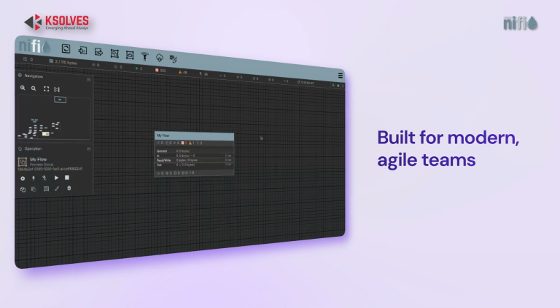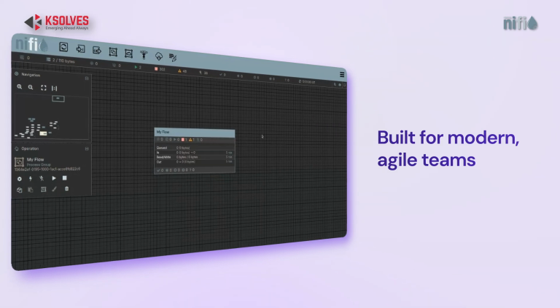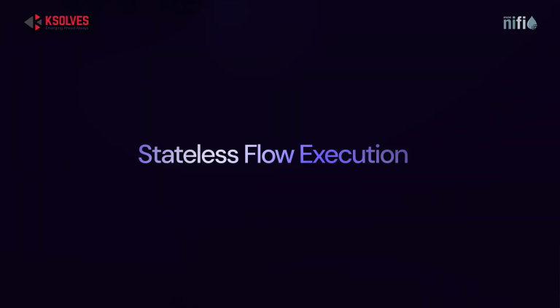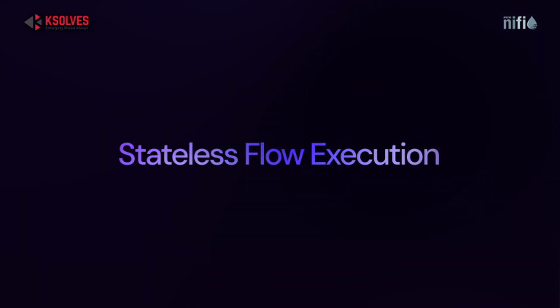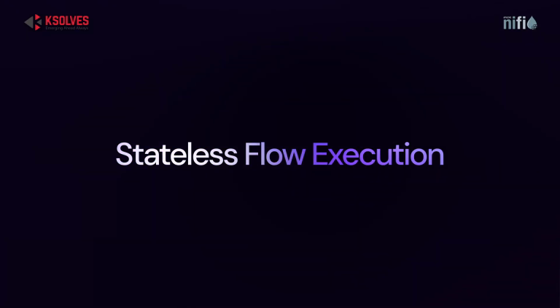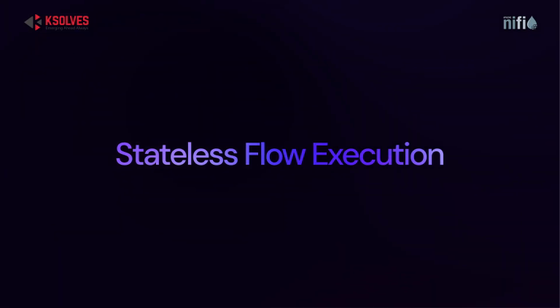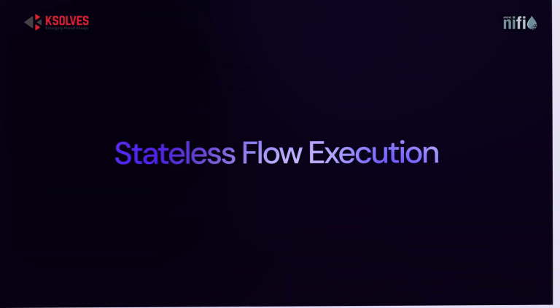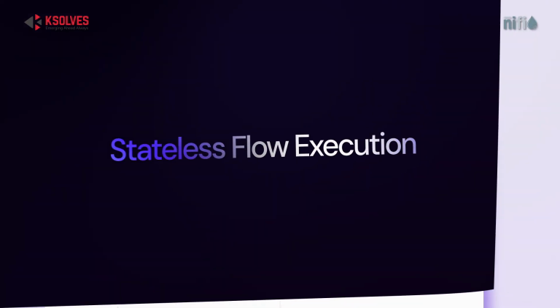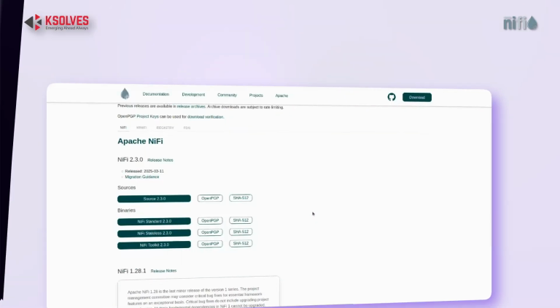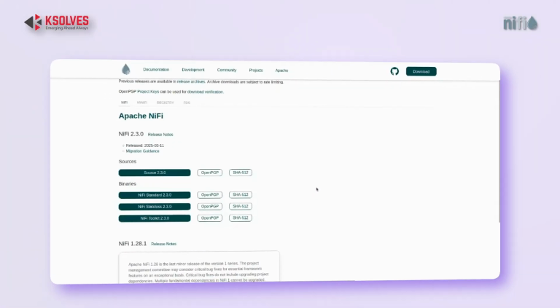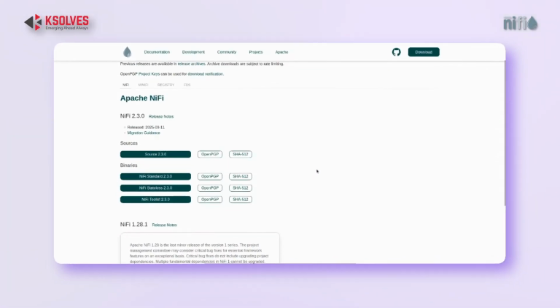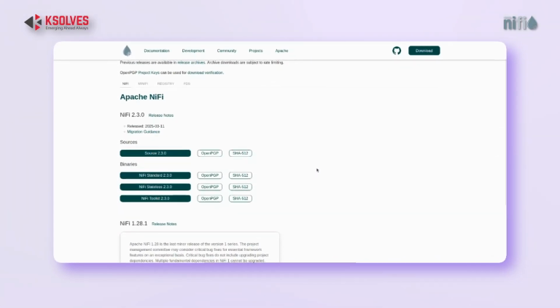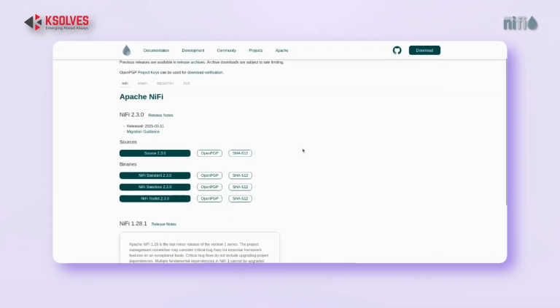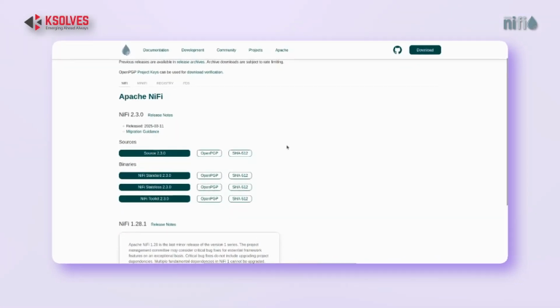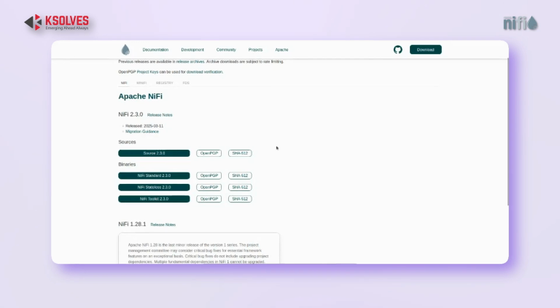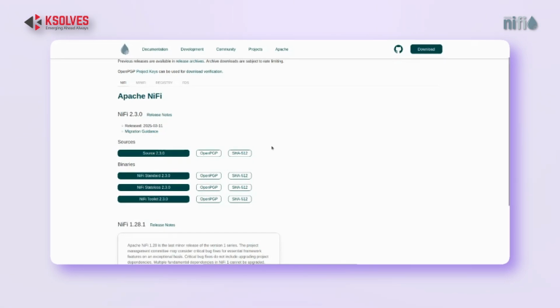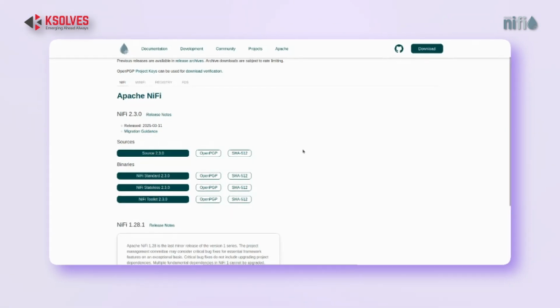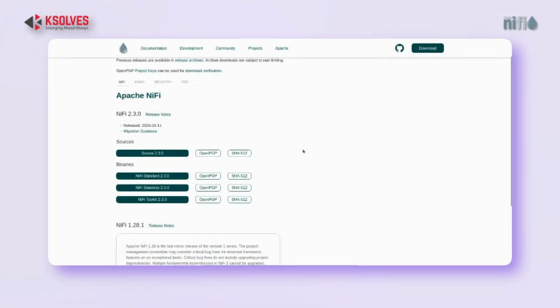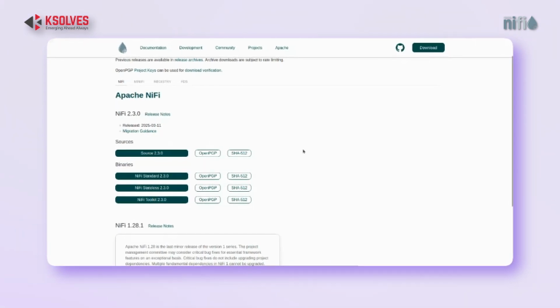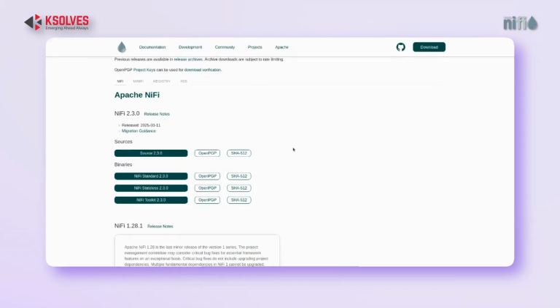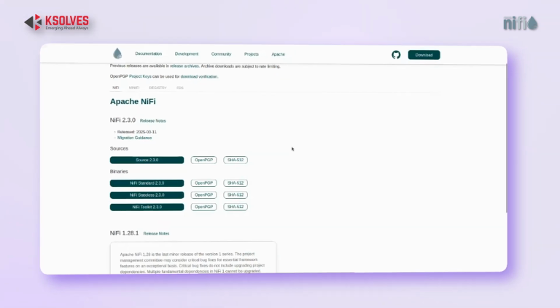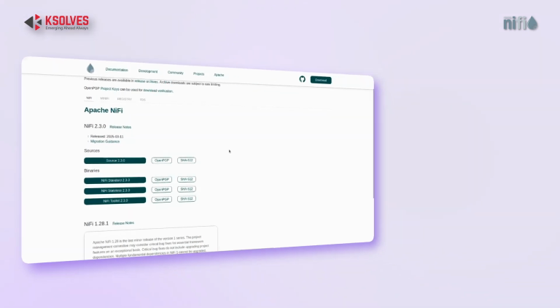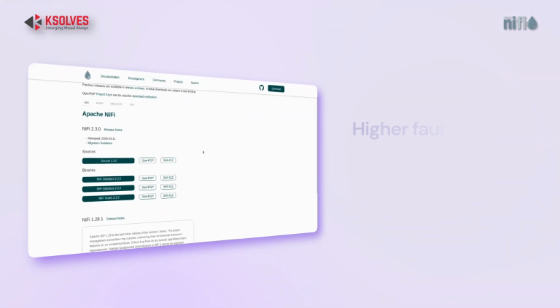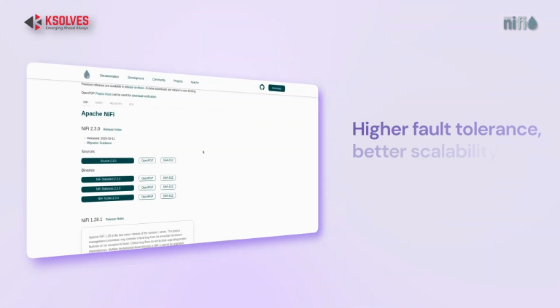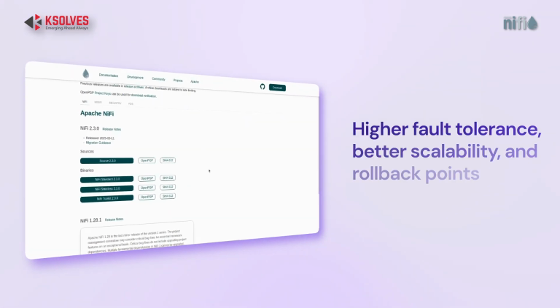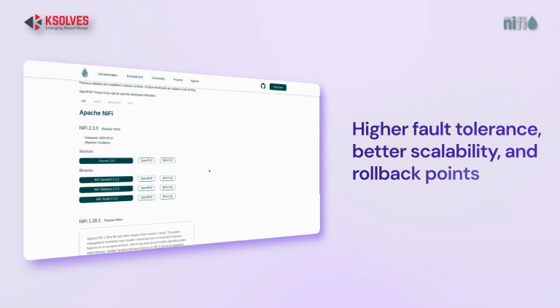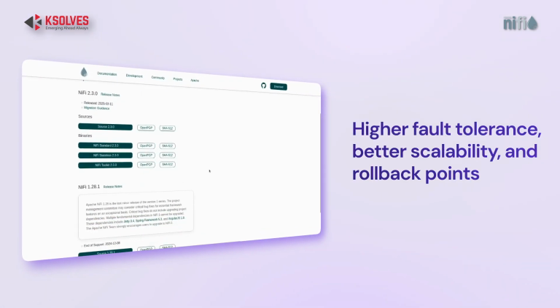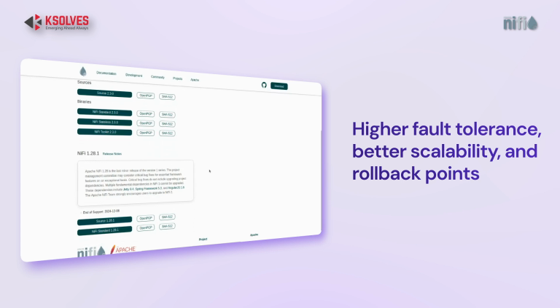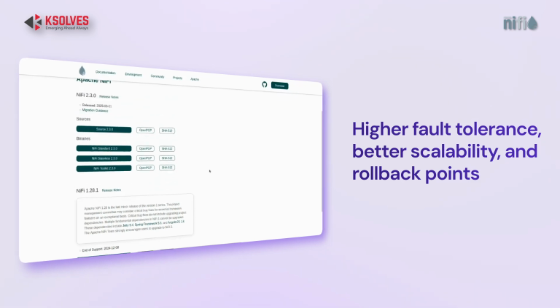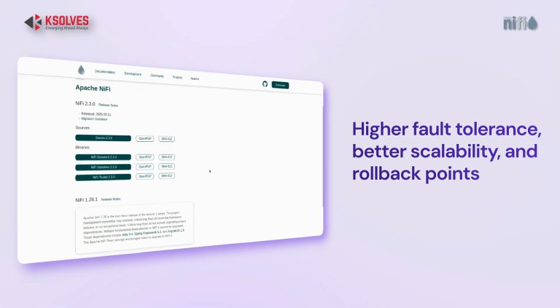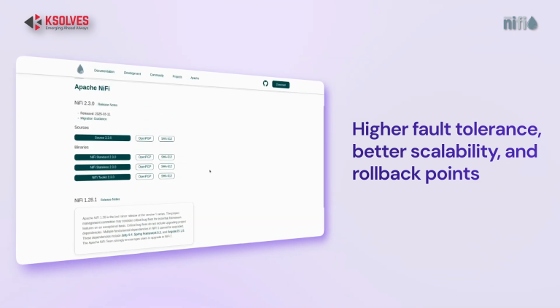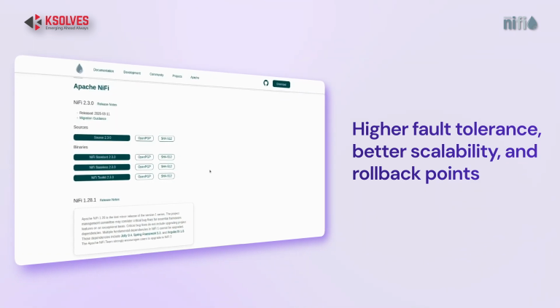Then comes stateless flow execution. Each run is totally self-contained, so you're not relying on saved state anymore. That means better reliability, easier scaling, and rollback support if something breaks.